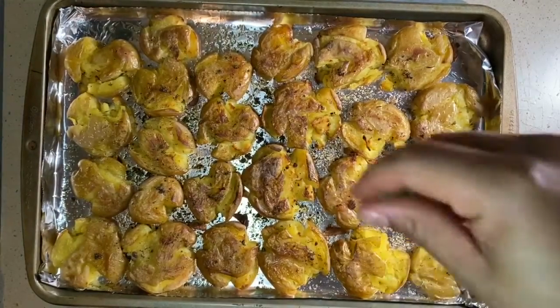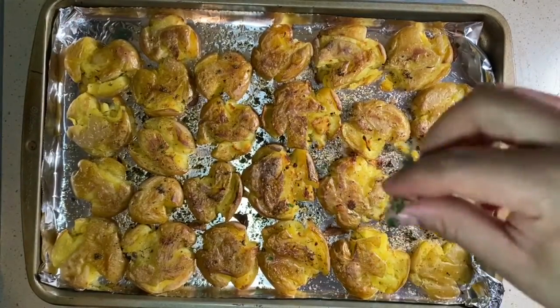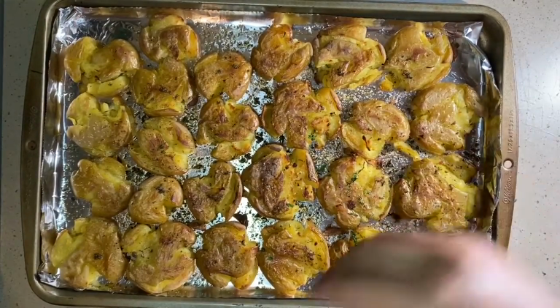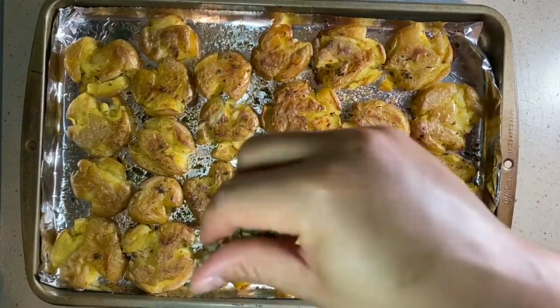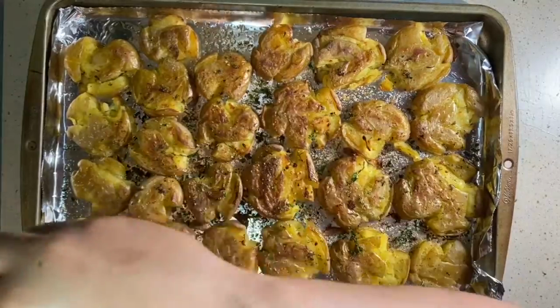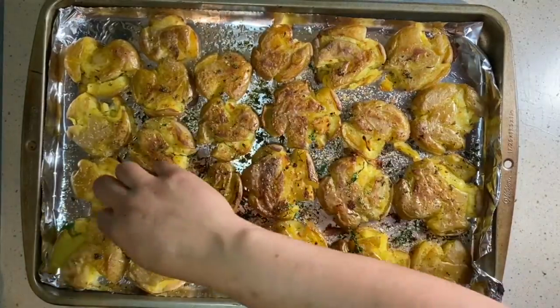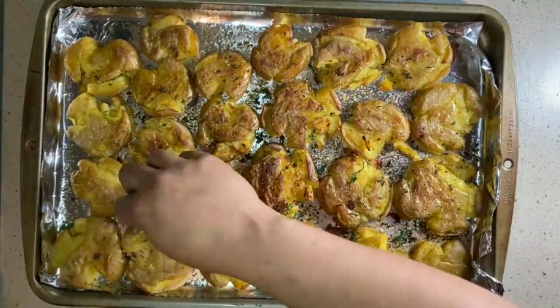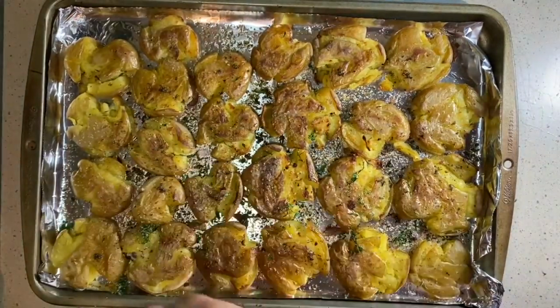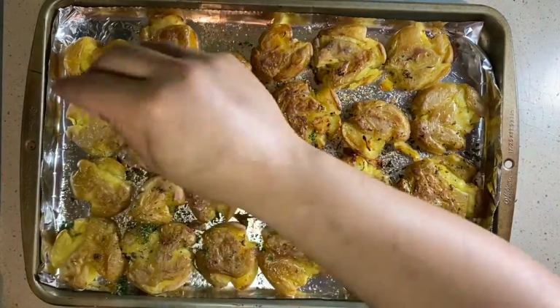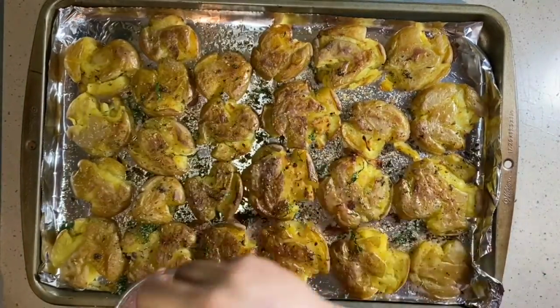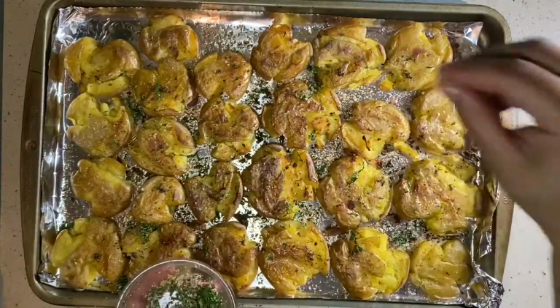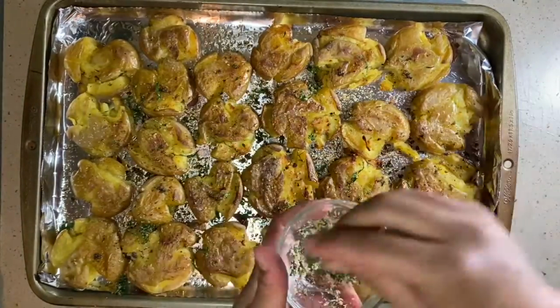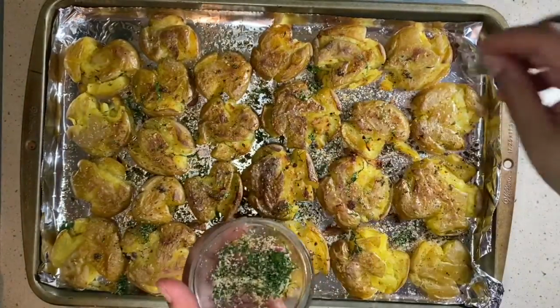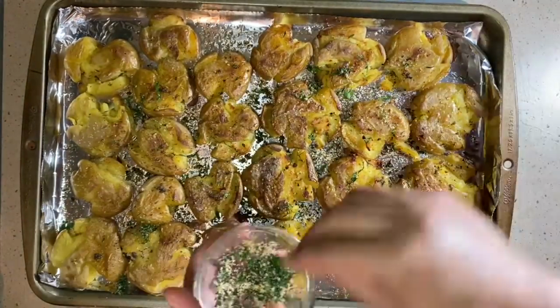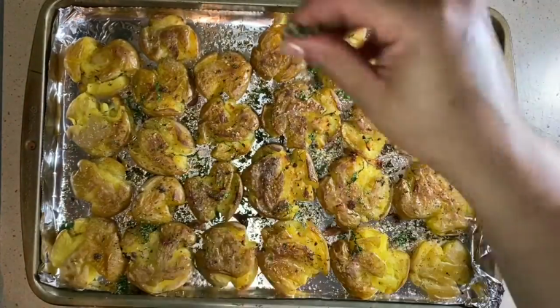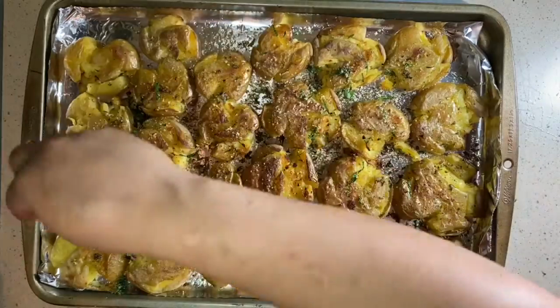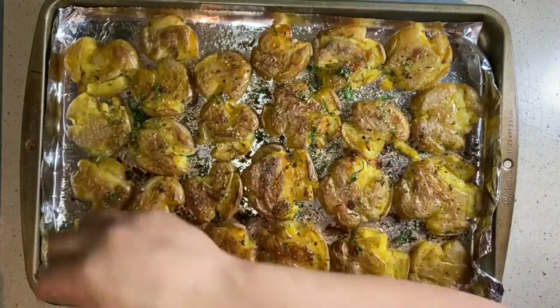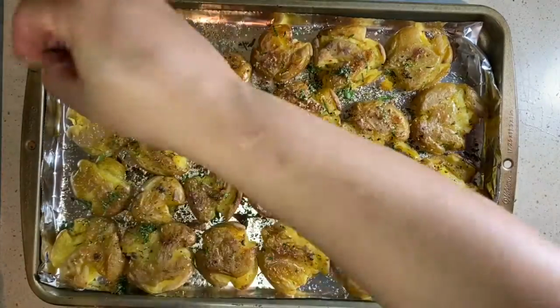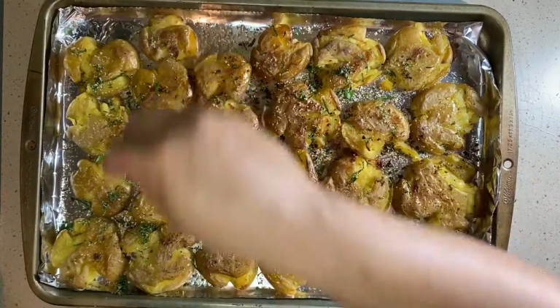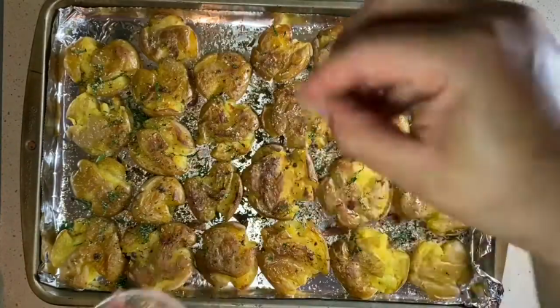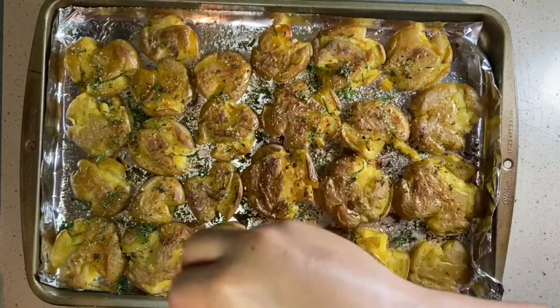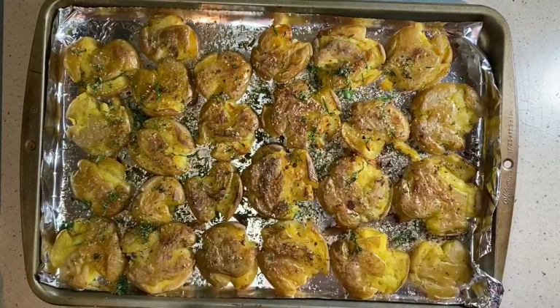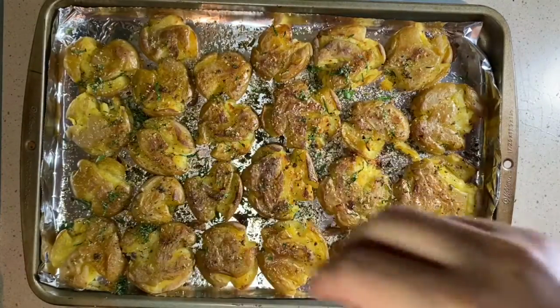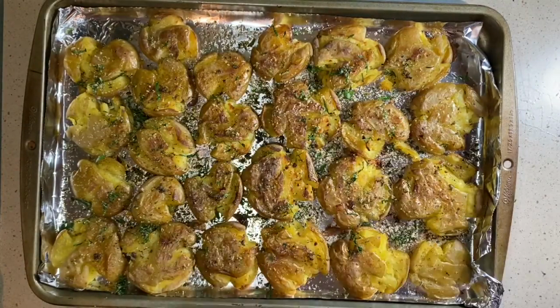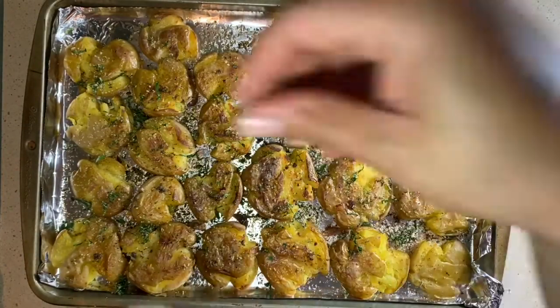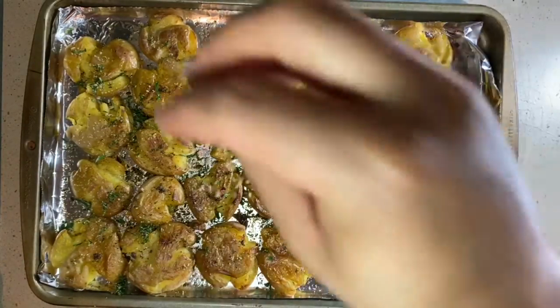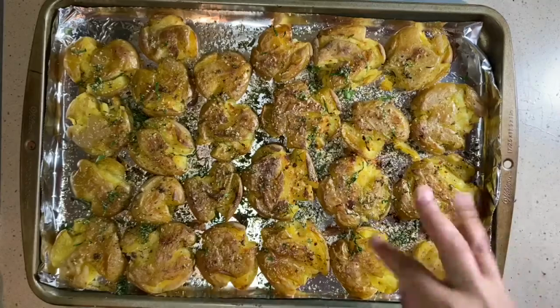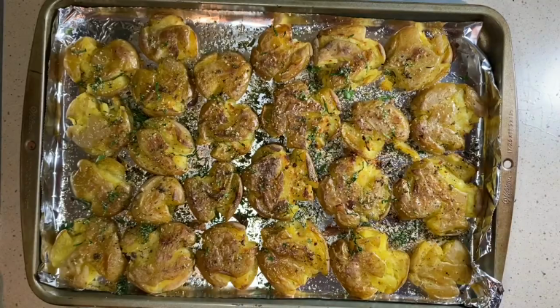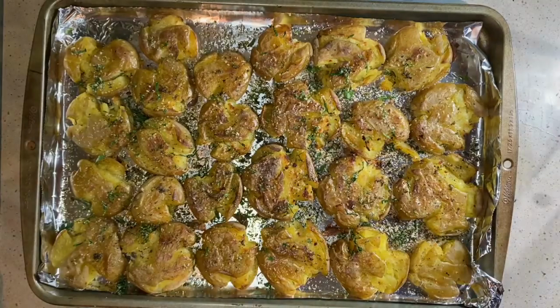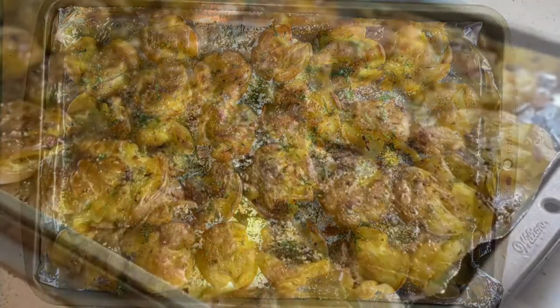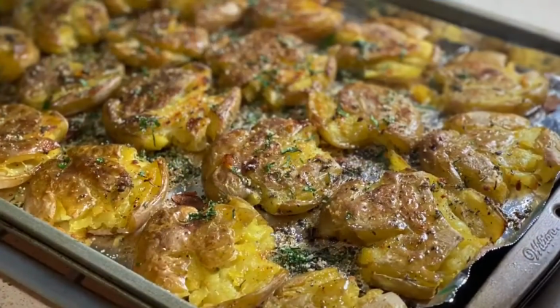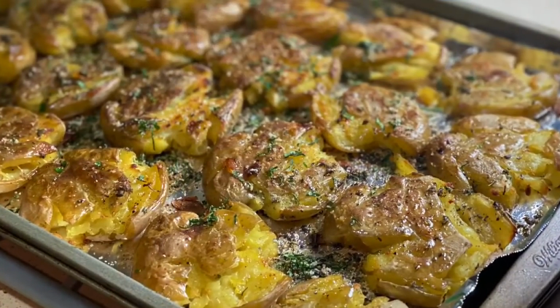We're going to finish off with the rest of our fresh herbs, just top those off like that, and then add a little bit of extra olive oil for flavor. Those herbs are a little clumpy because I finished mixing them in with our seasoning salt.